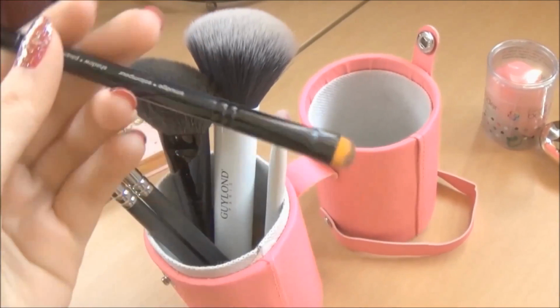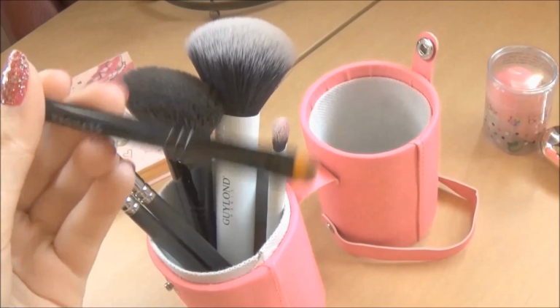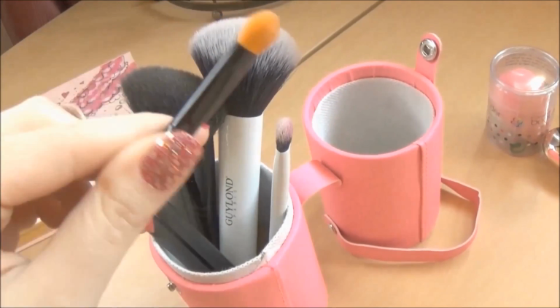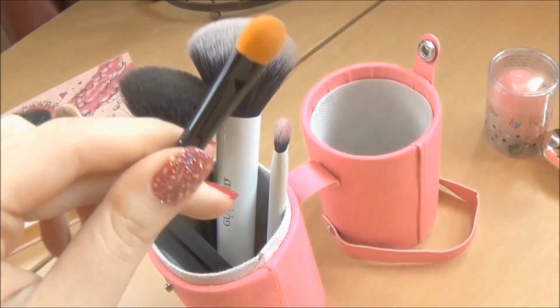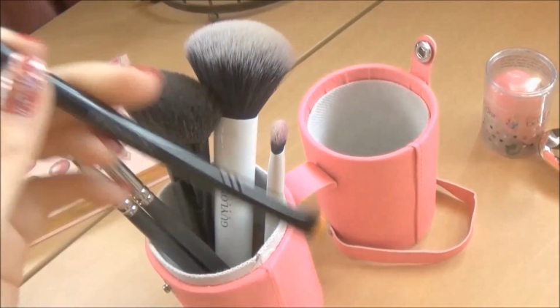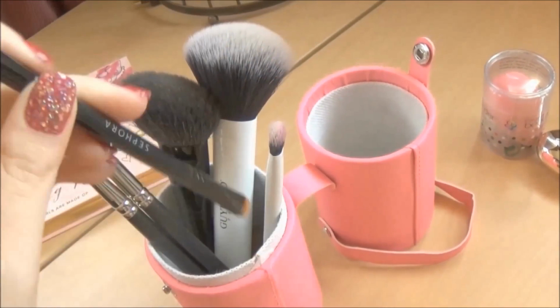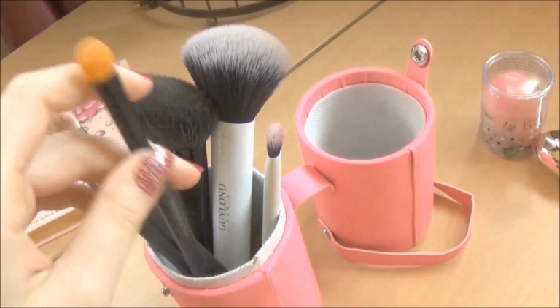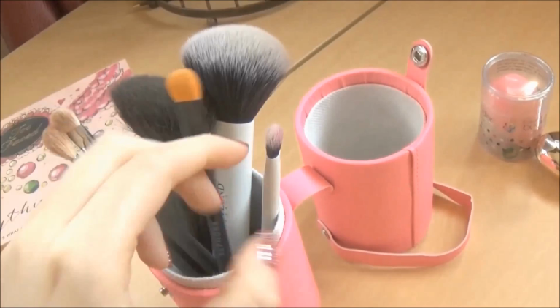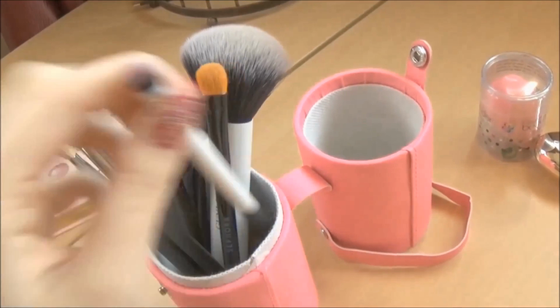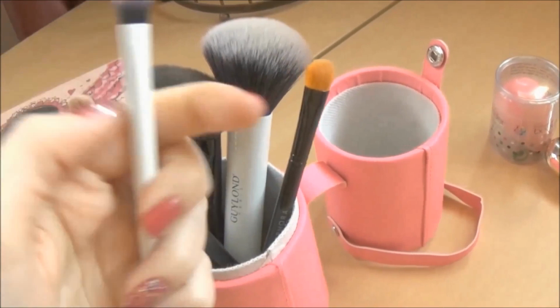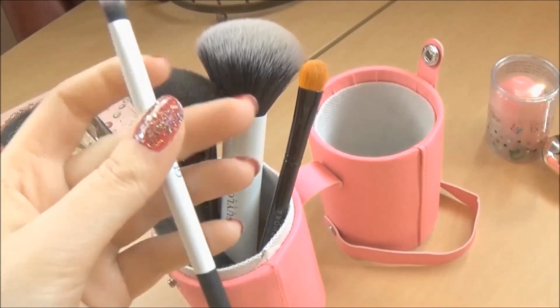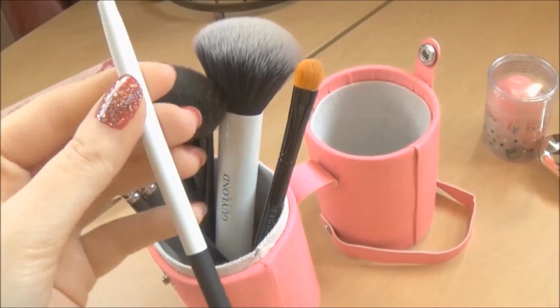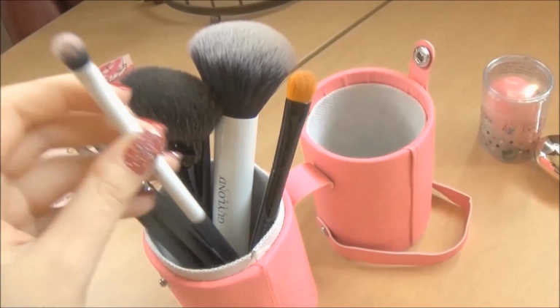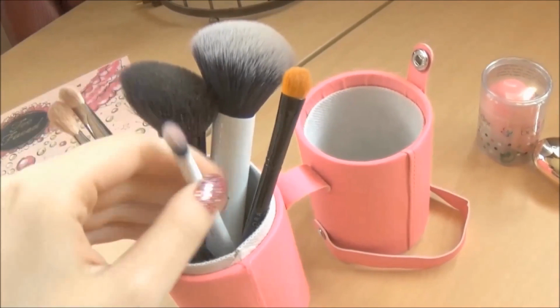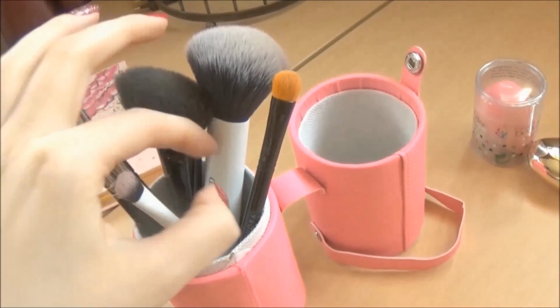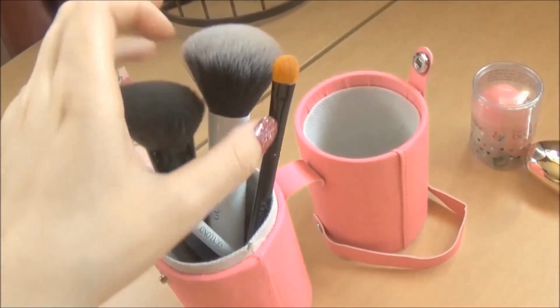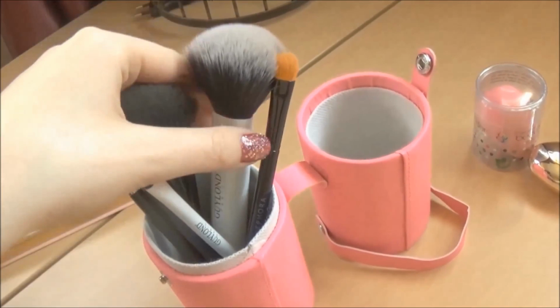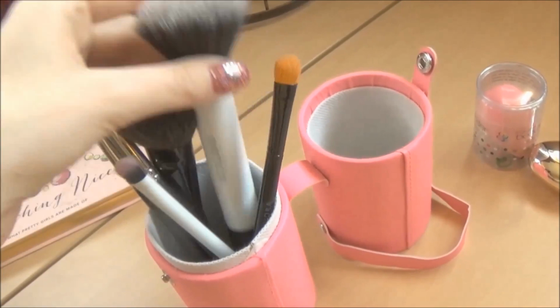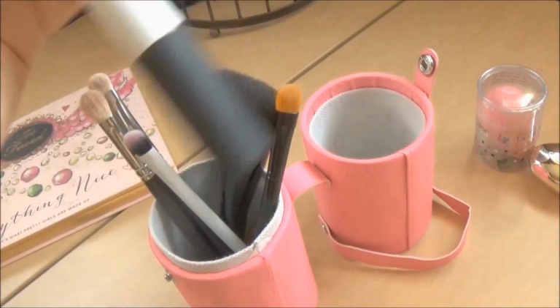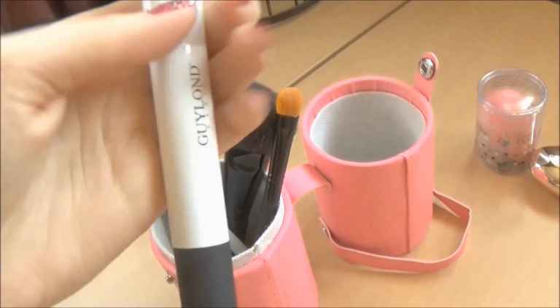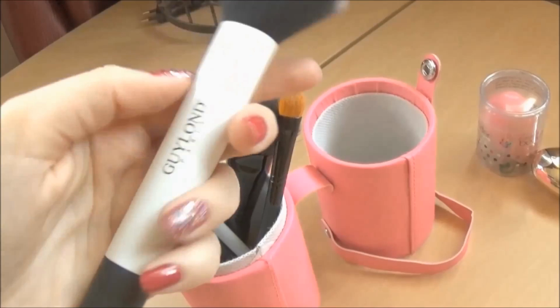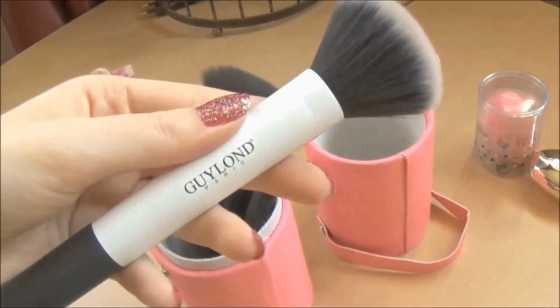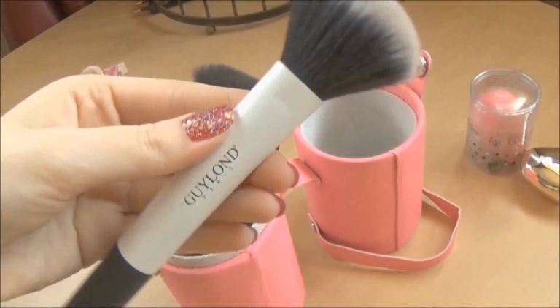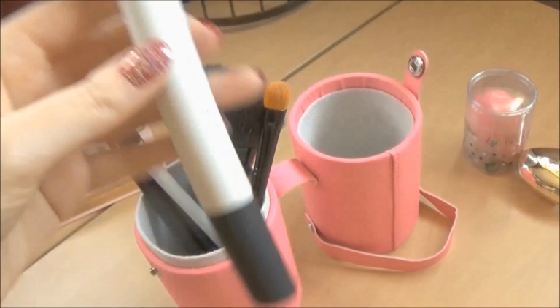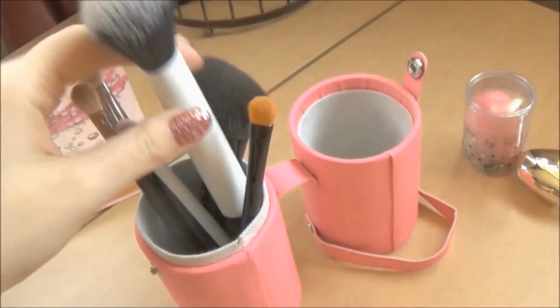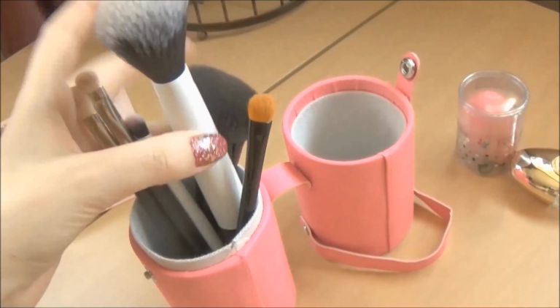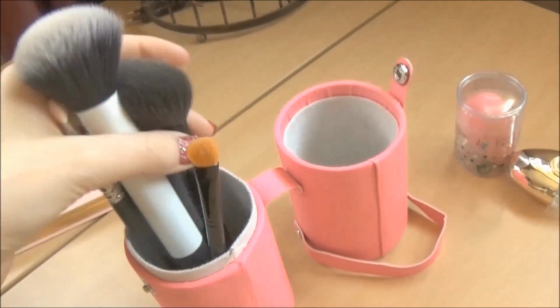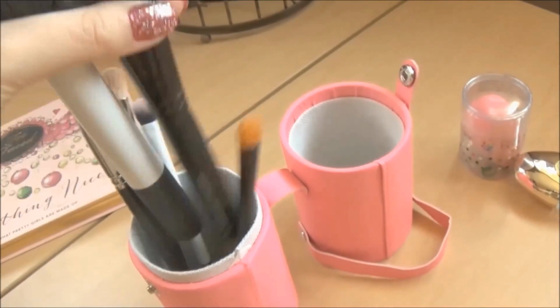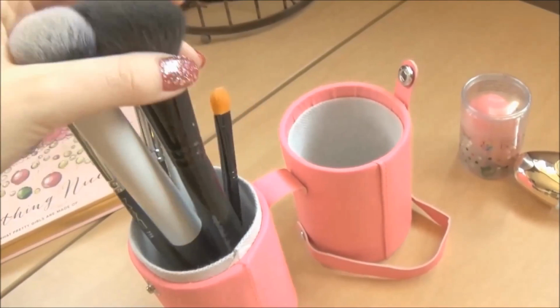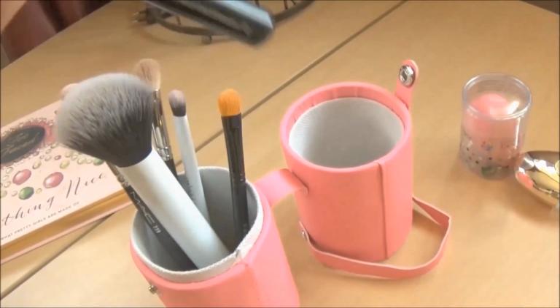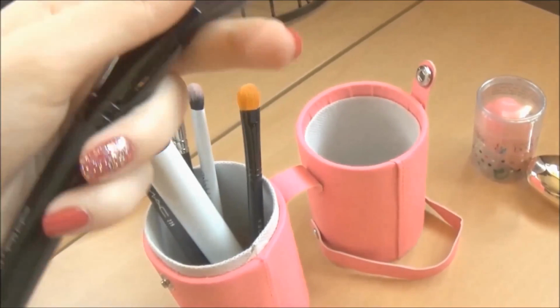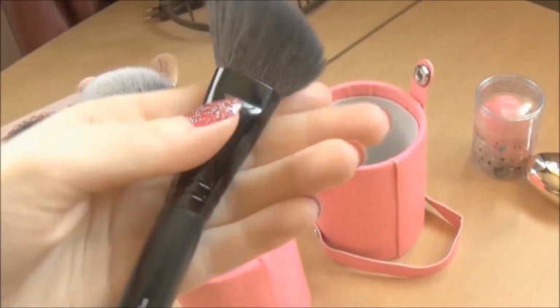Moving on to eyes — I always like to bring a mascara, and a mascara is super simple because you can usually find a mini size at Sephora. I have this Better Than Sex mascara, which is my favorite, and it's in a sample size, which is perfect.